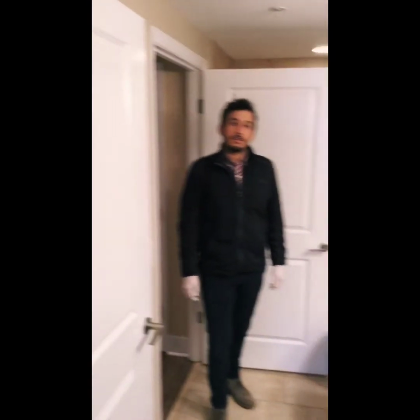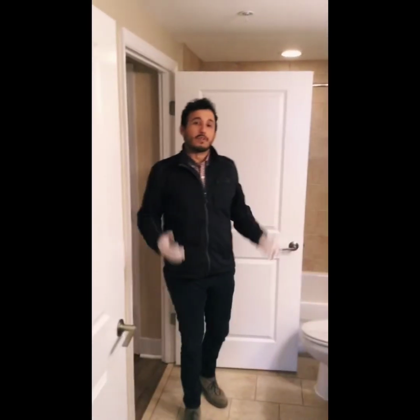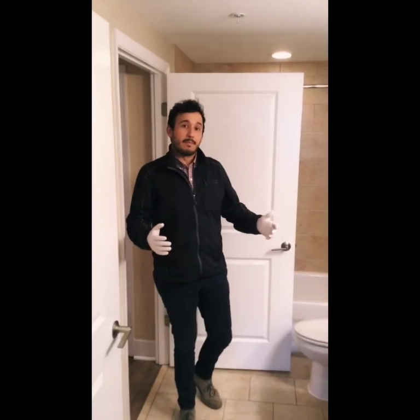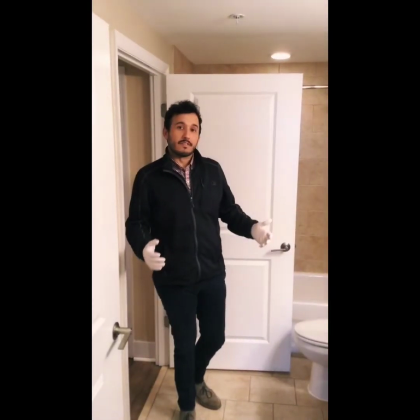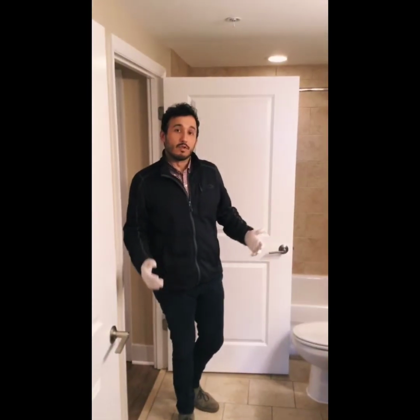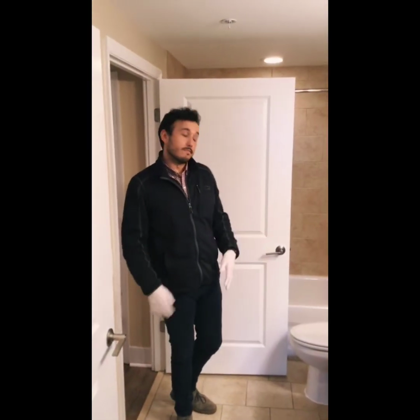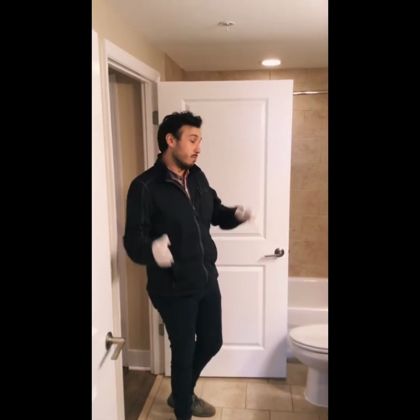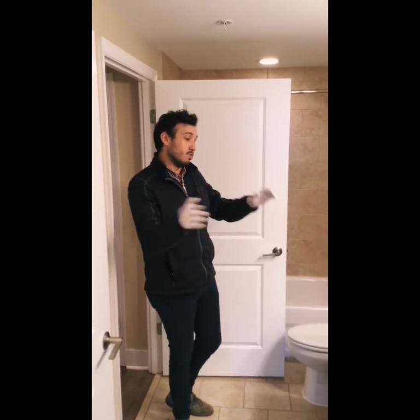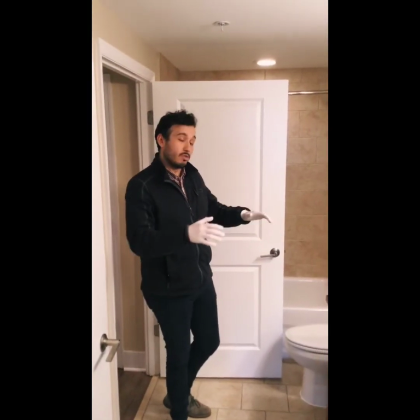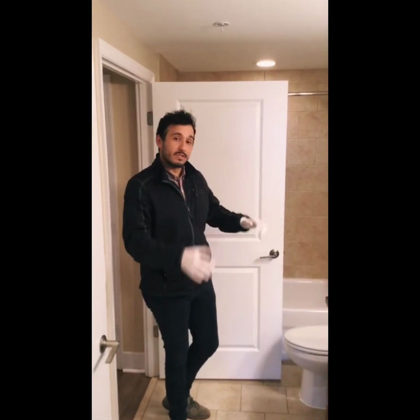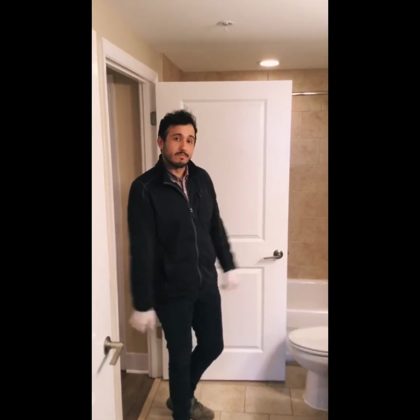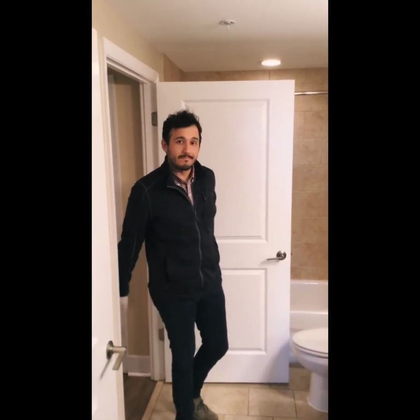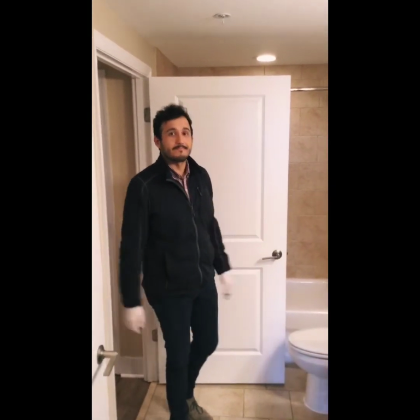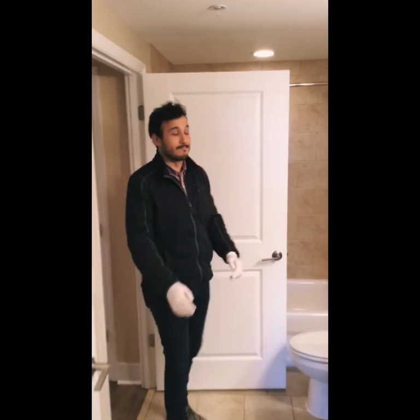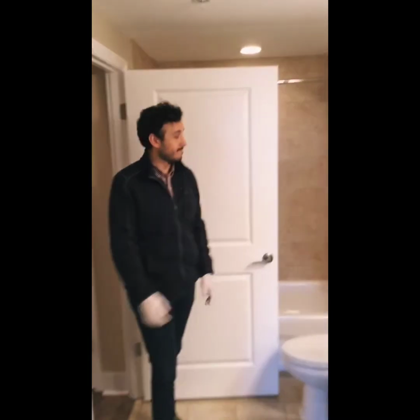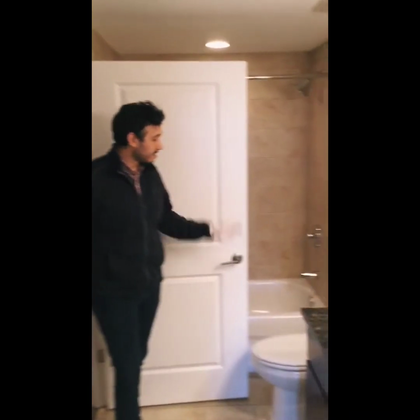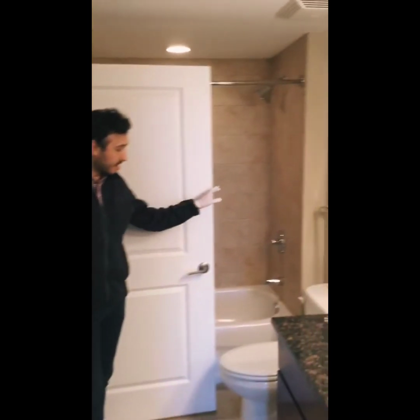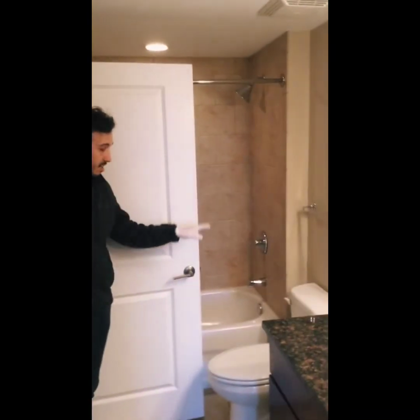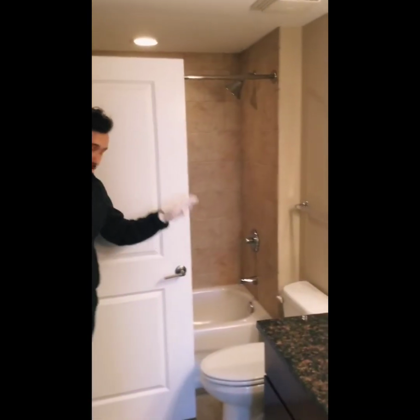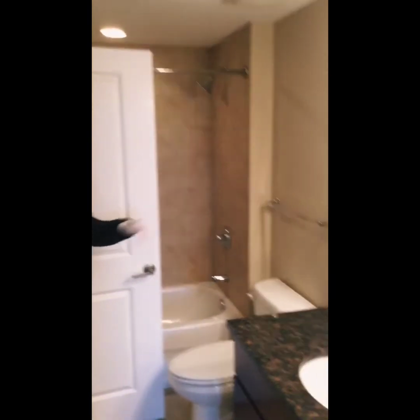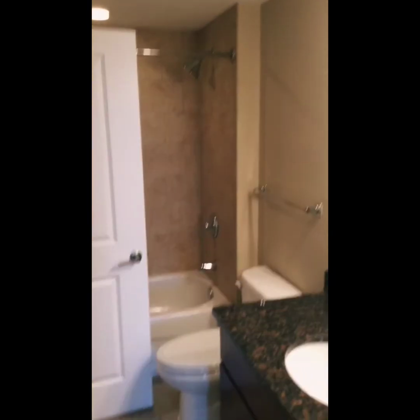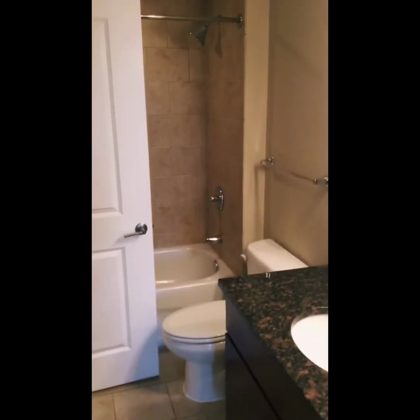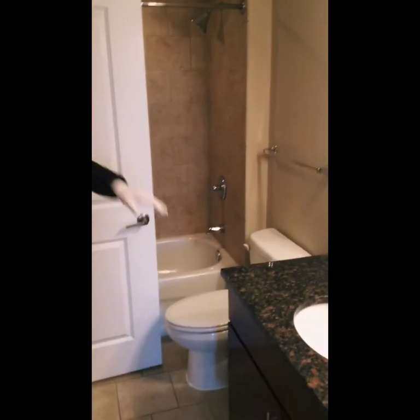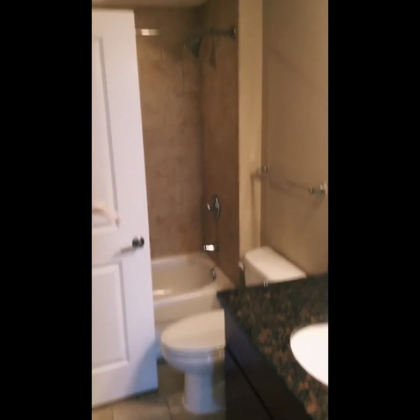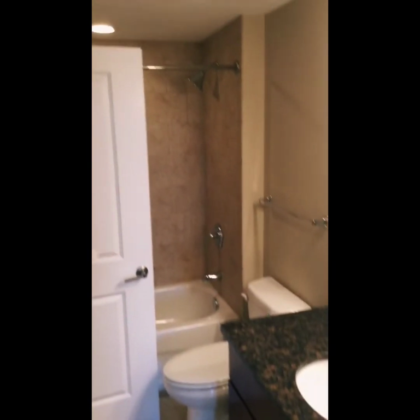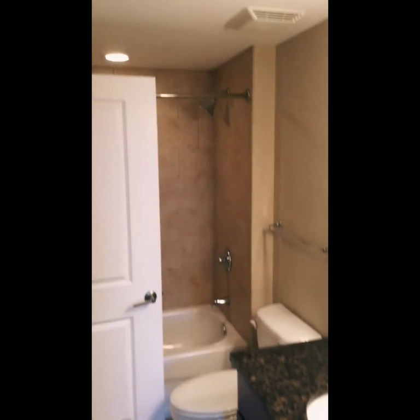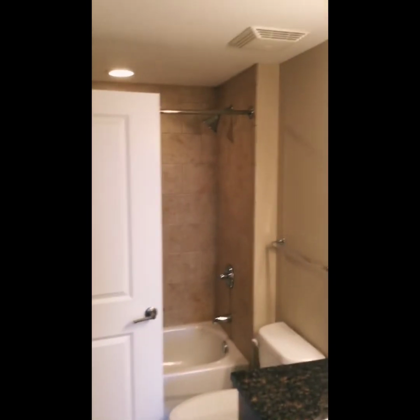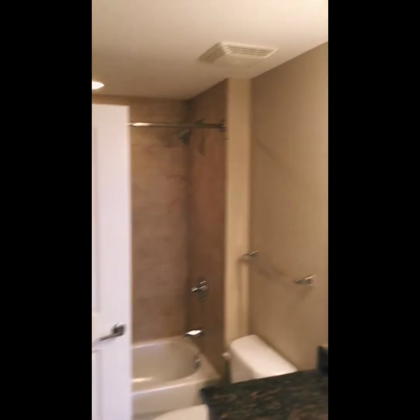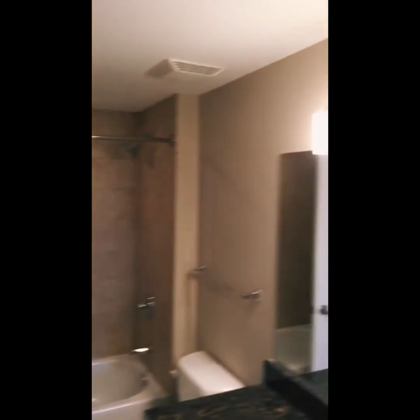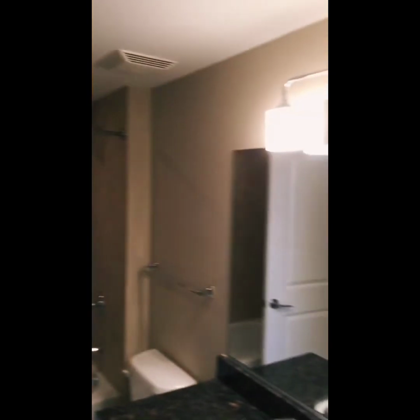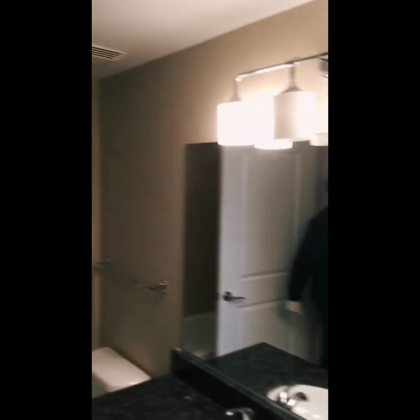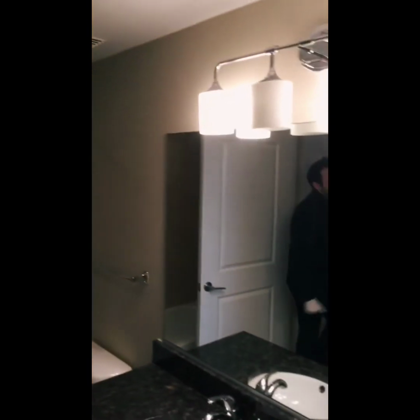We'll cap off the tour with a quick tour of the restroom. Standard tub, toilet, single vanity, and granite countertops.